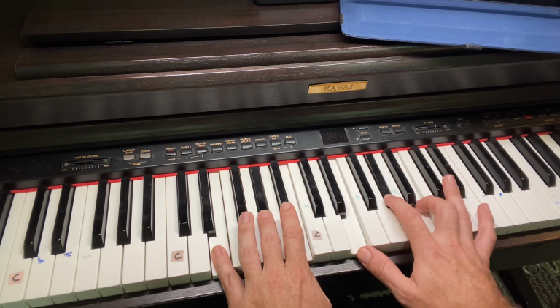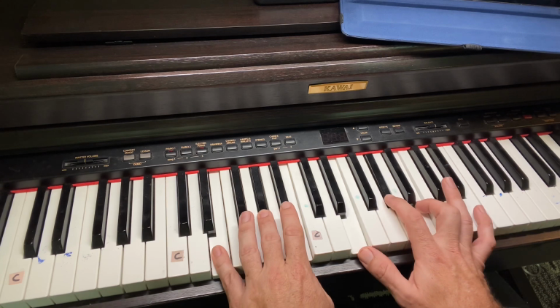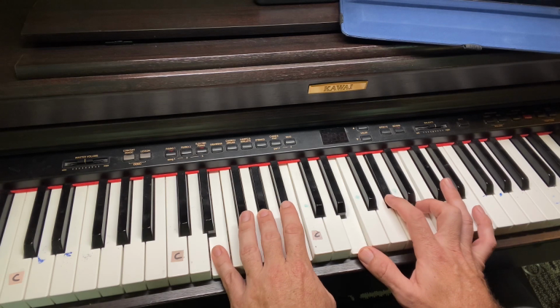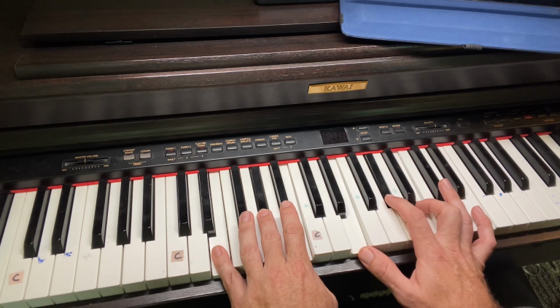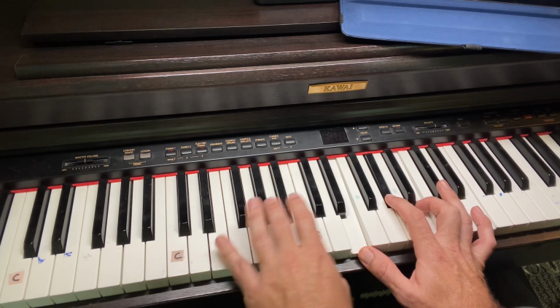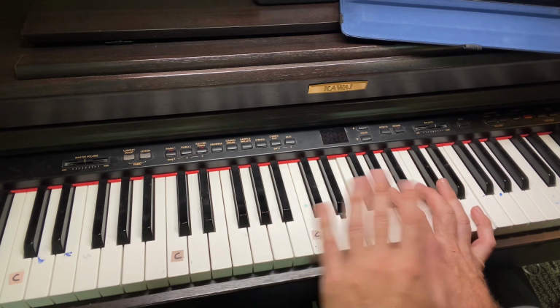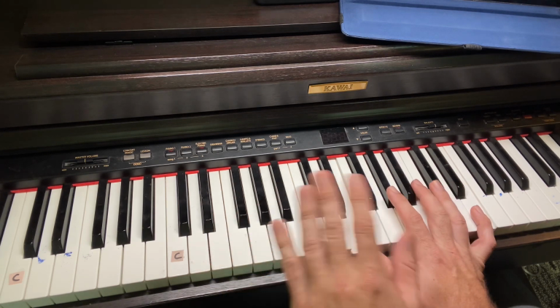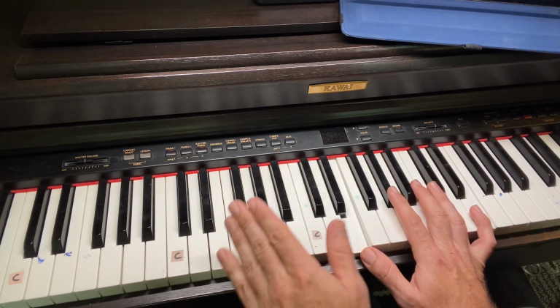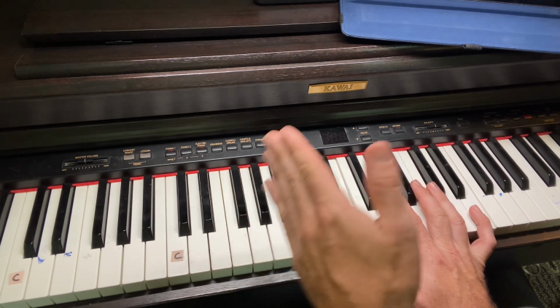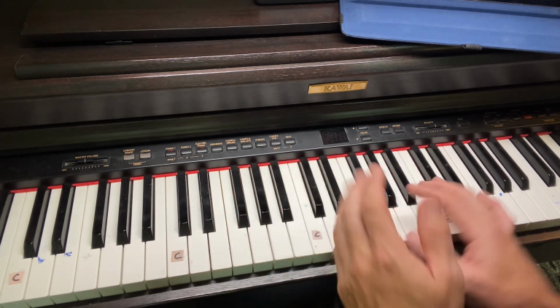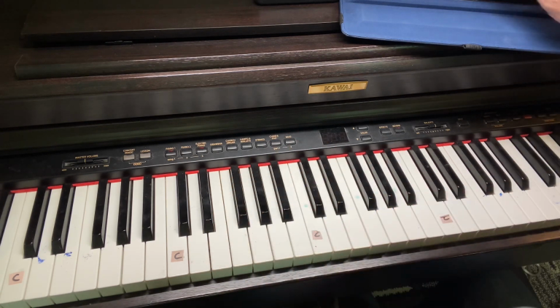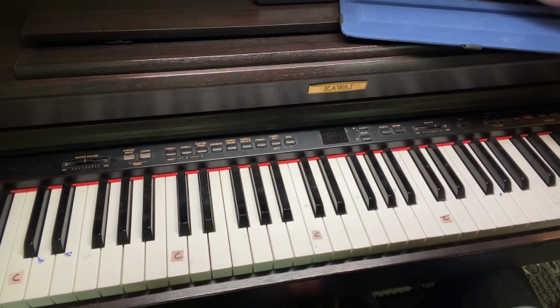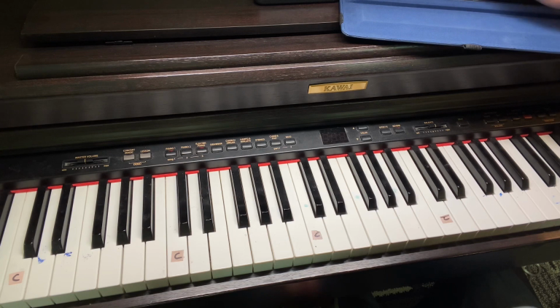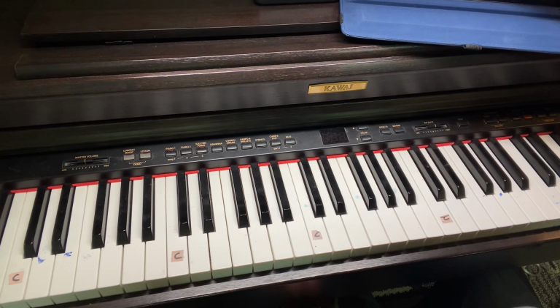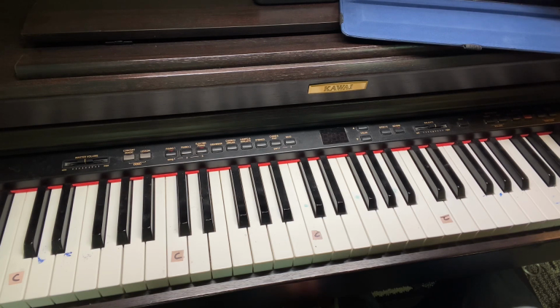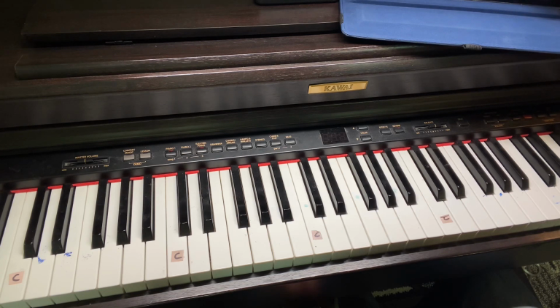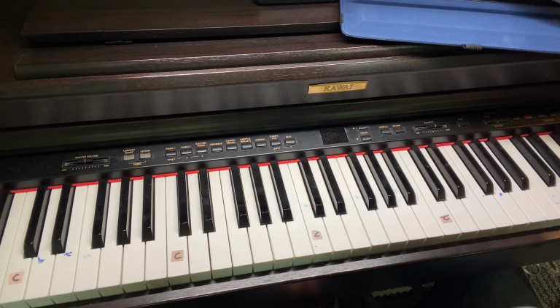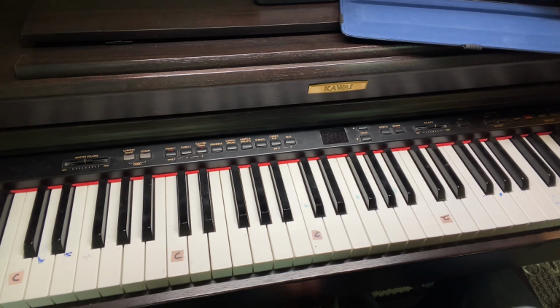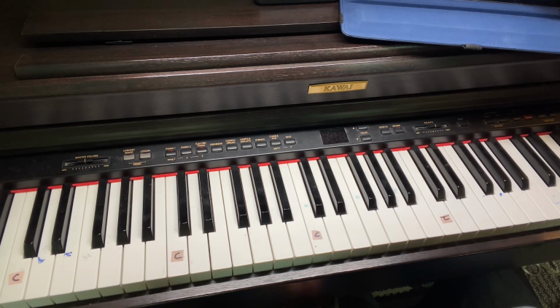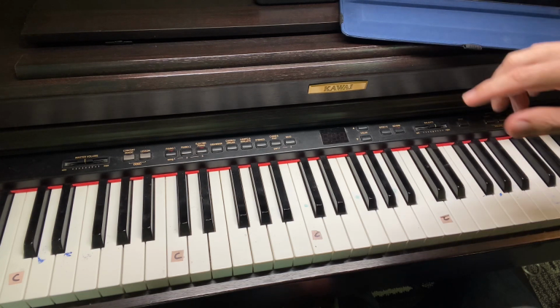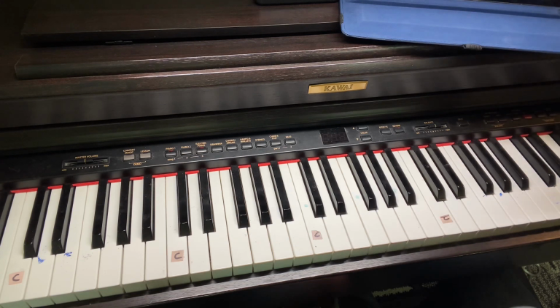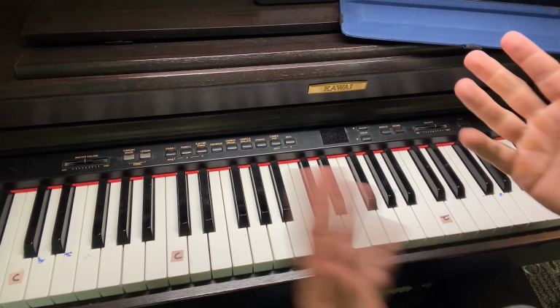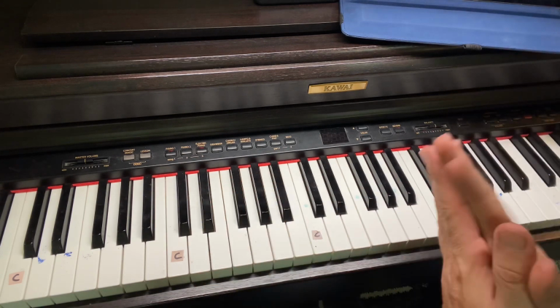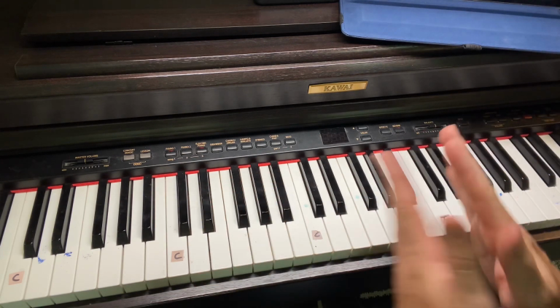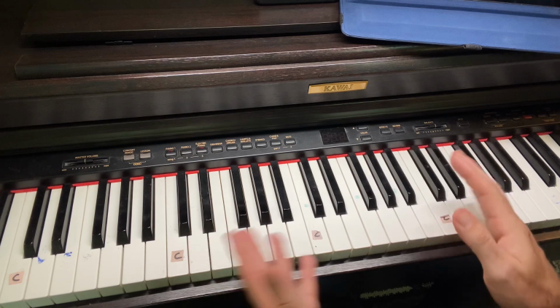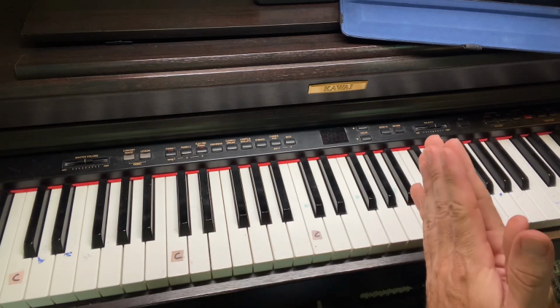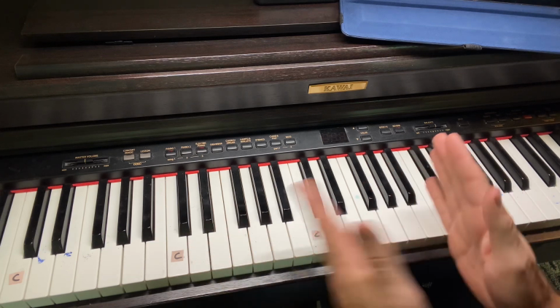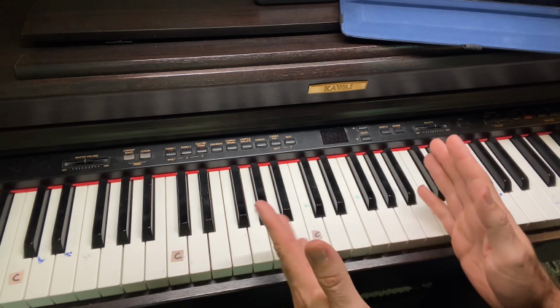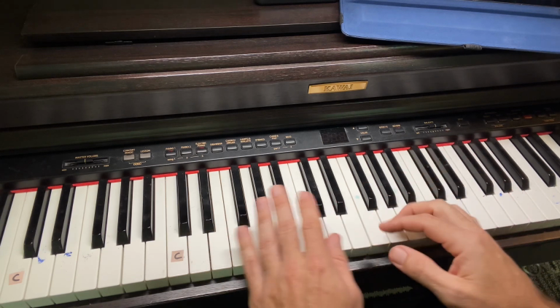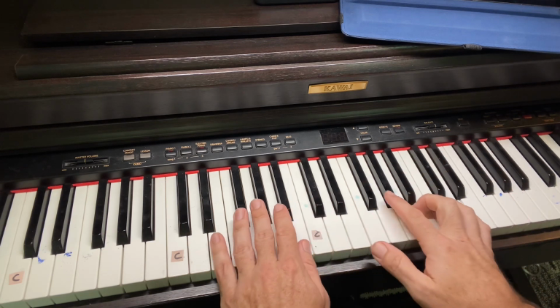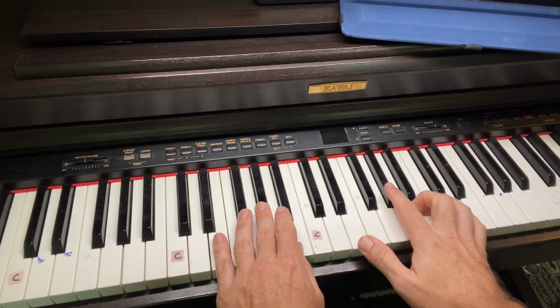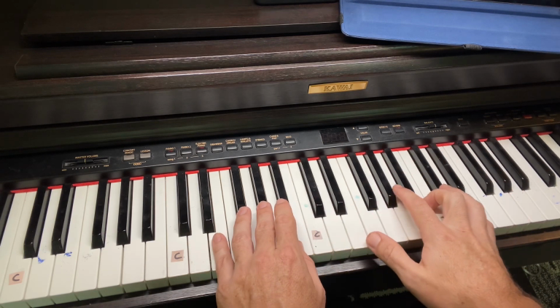Right there. Guys, make sure you crawl before you walk. Just go slow. Learn that right hand. At the little bridge, you're going to use the same chords, same order as your verses.